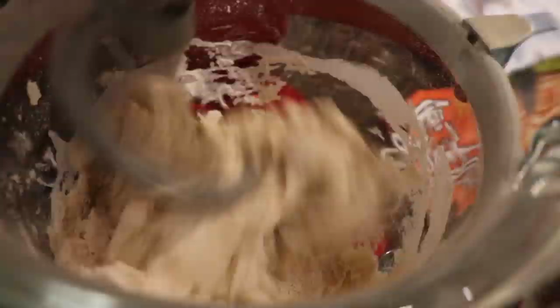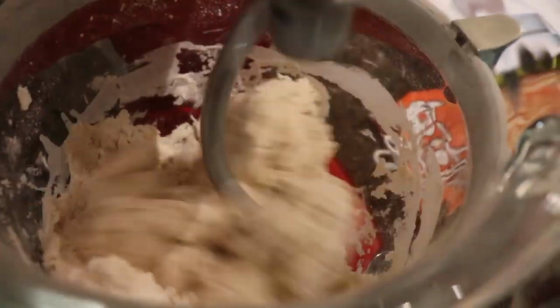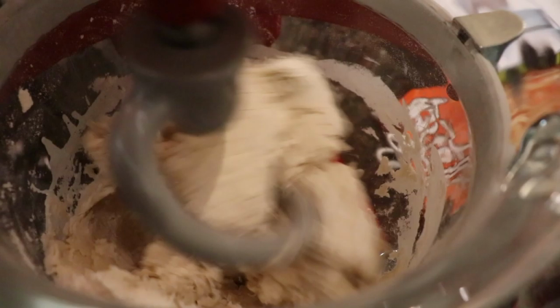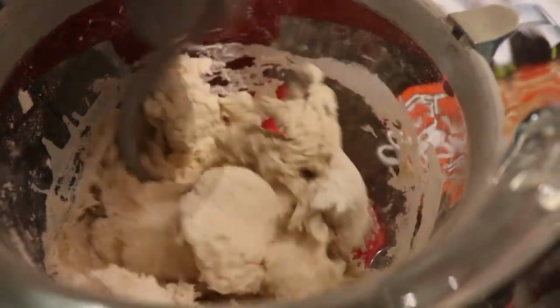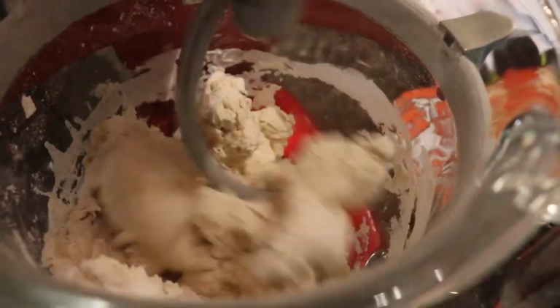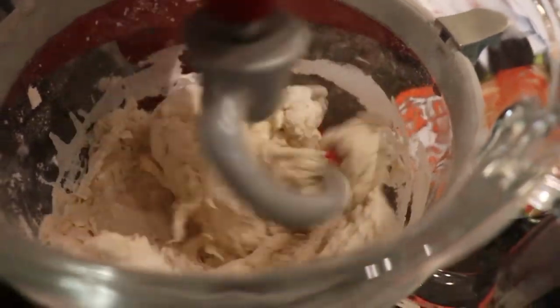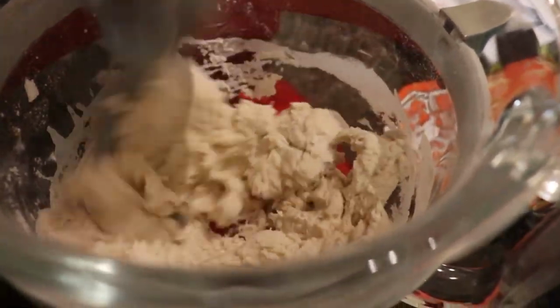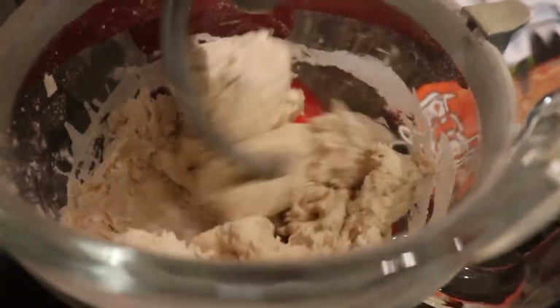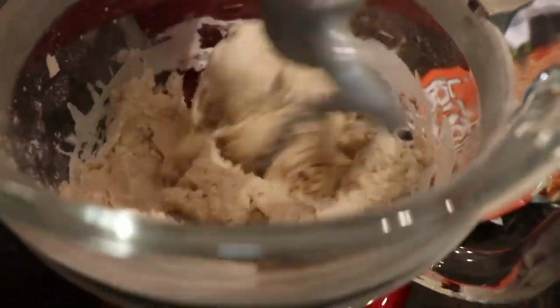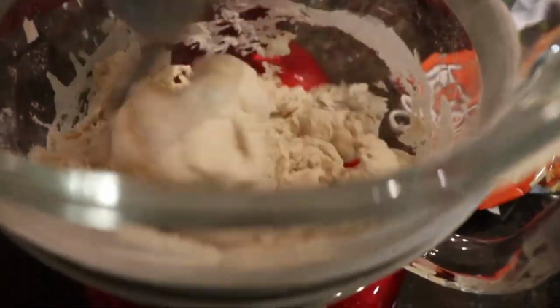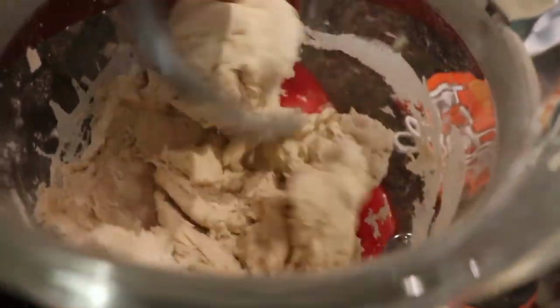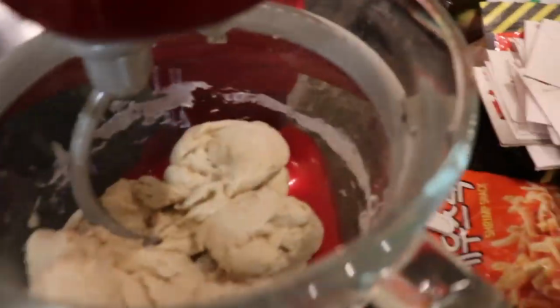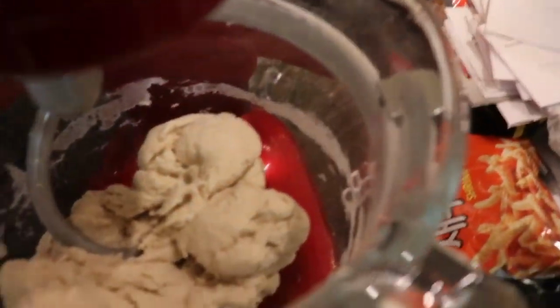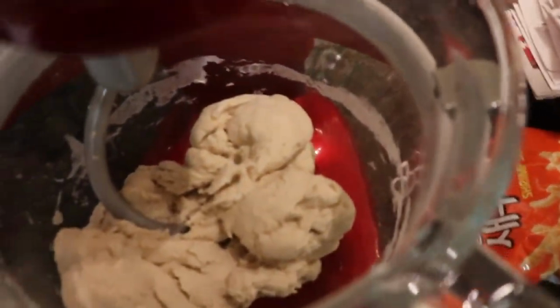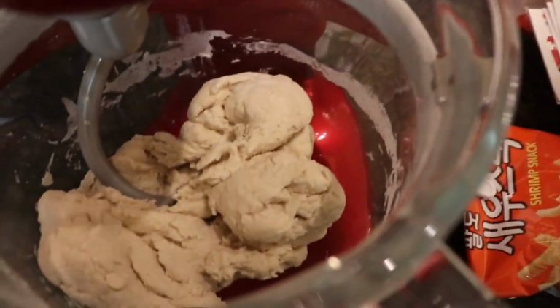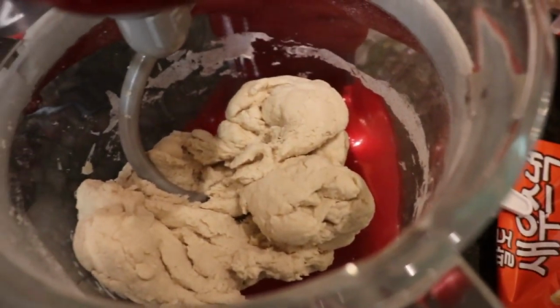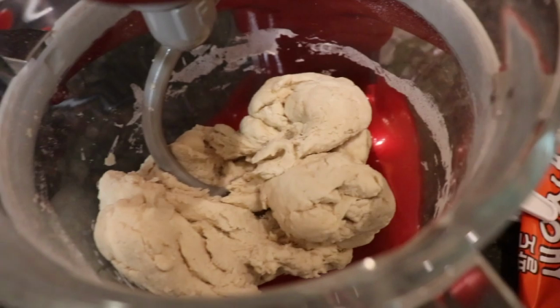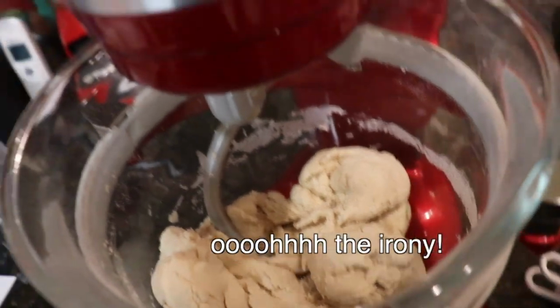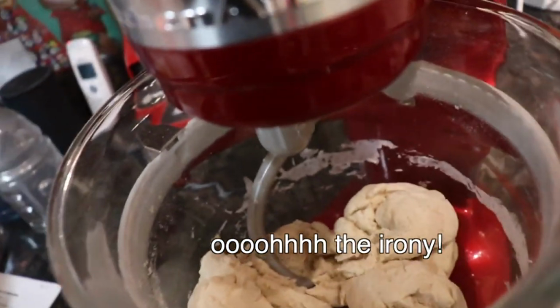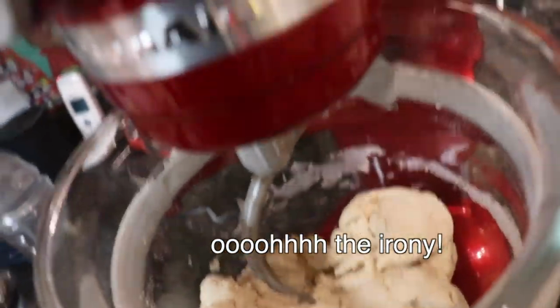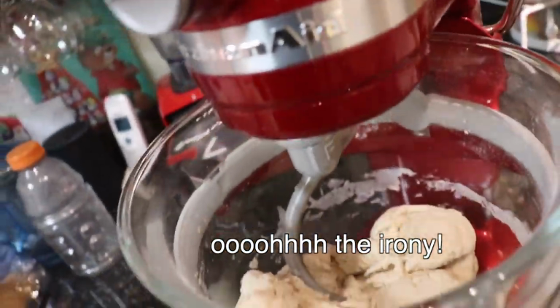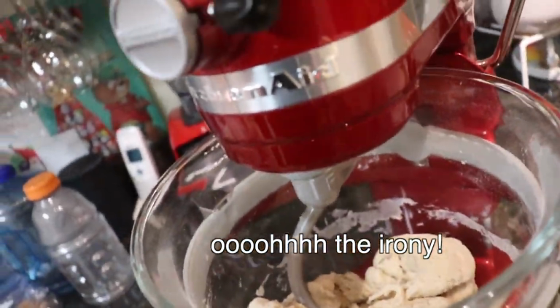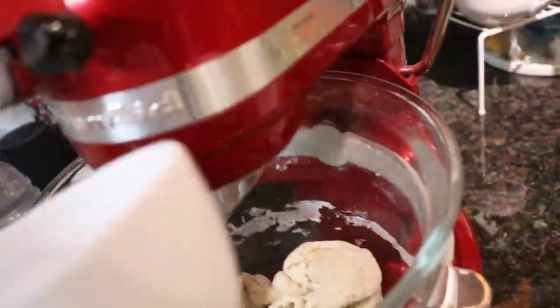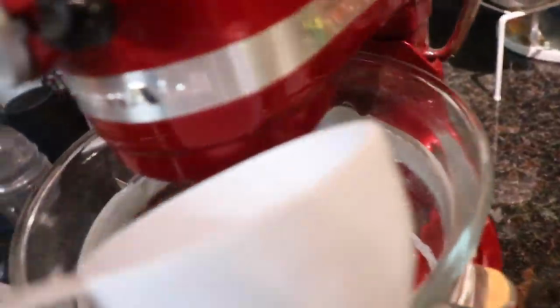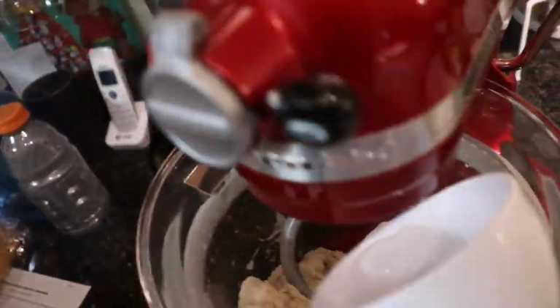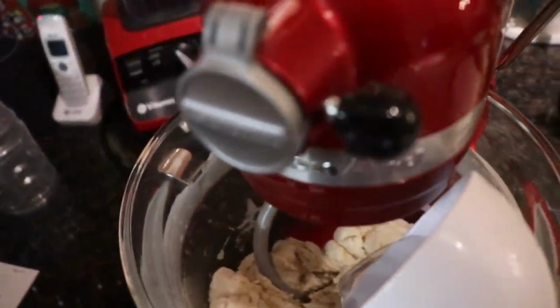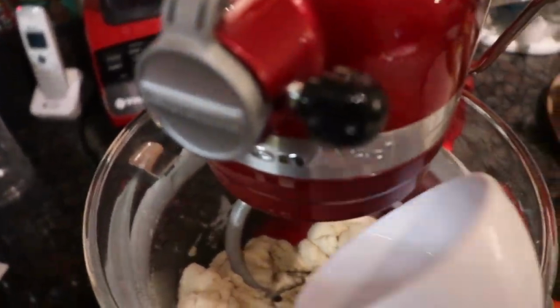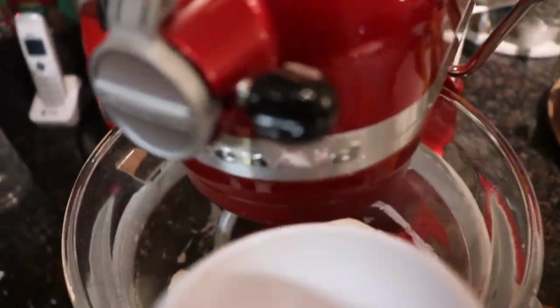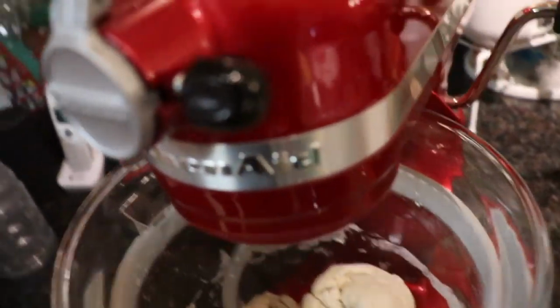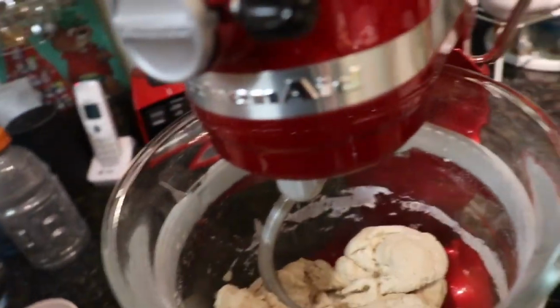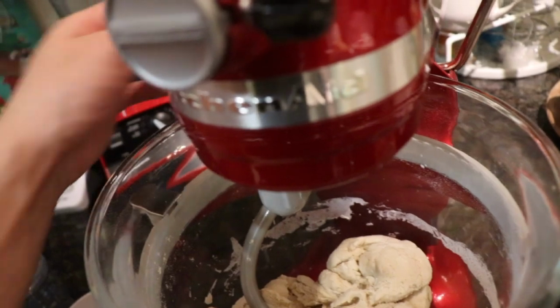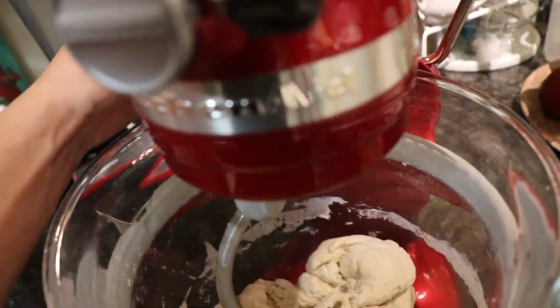So that's how it's supposed to look. This dough looks so much better than before. It's a little bit dry so now we're adding just a little bit of water. It's good.